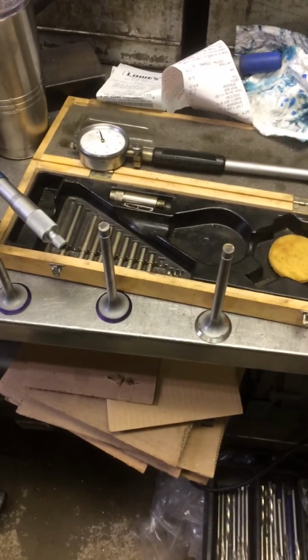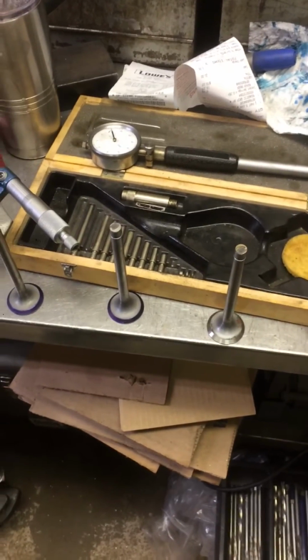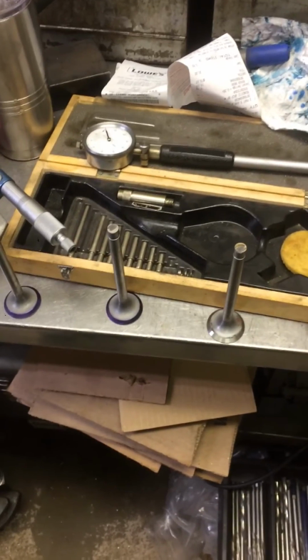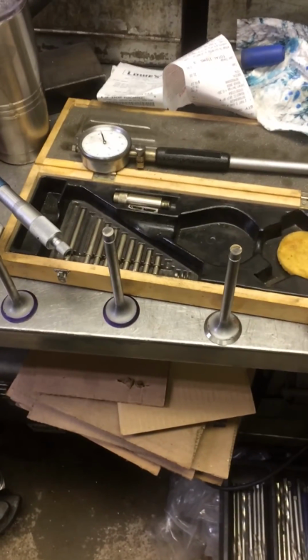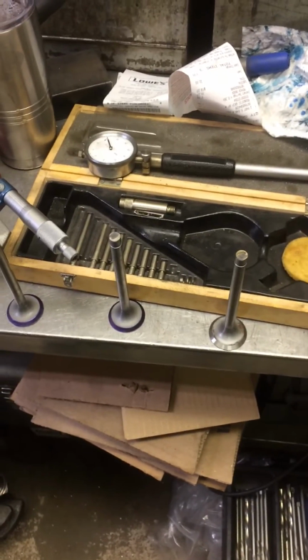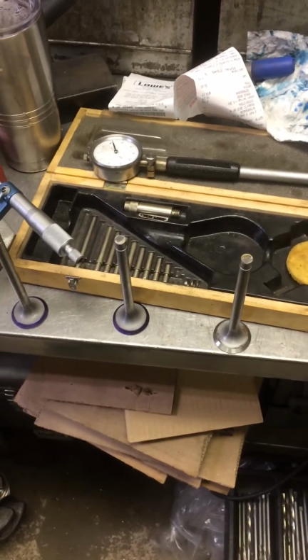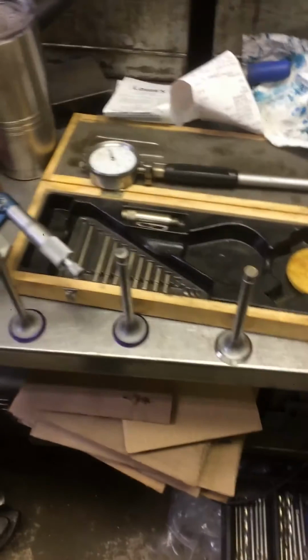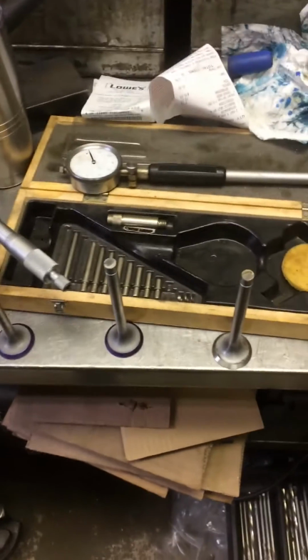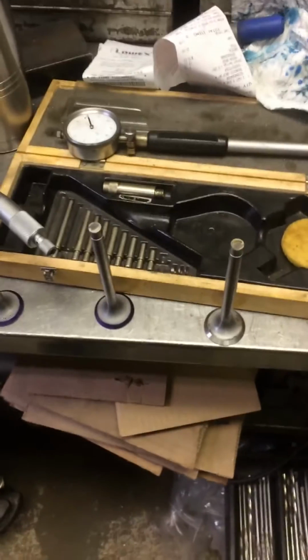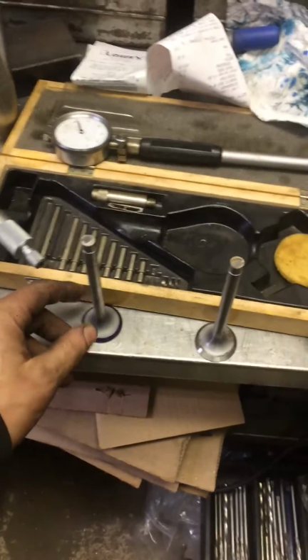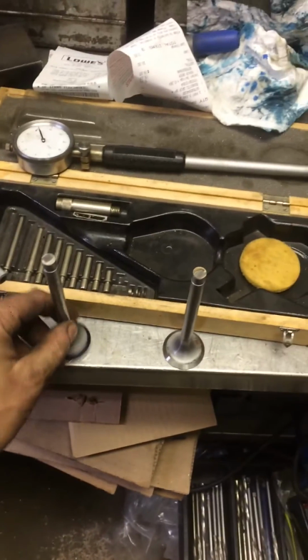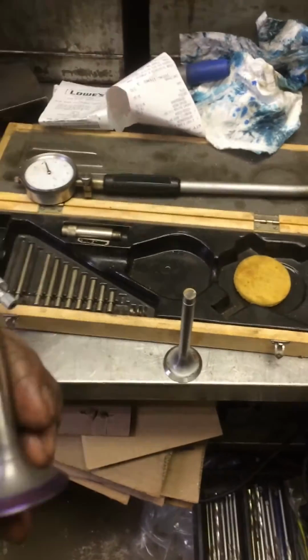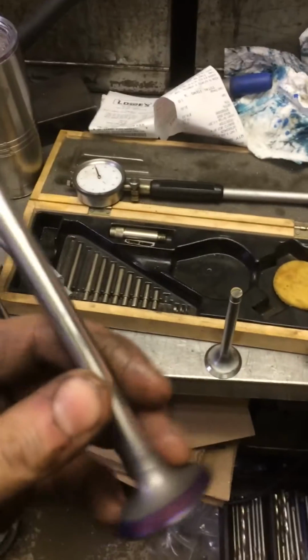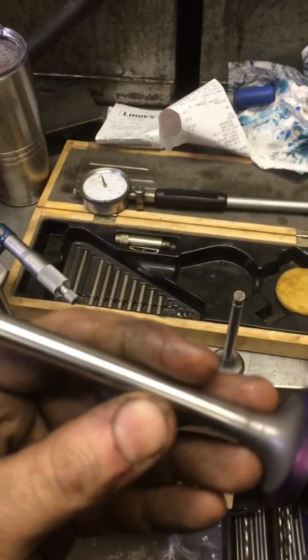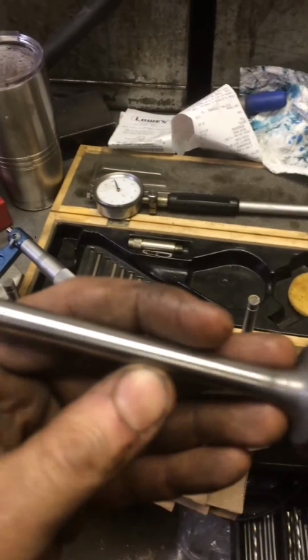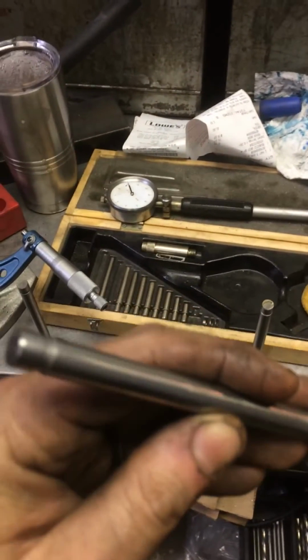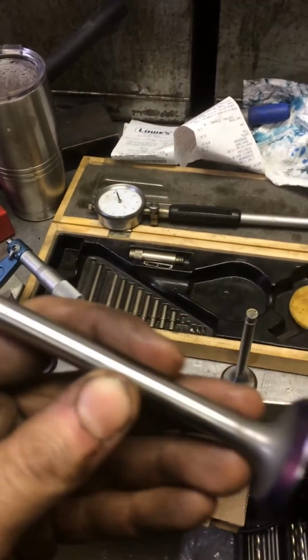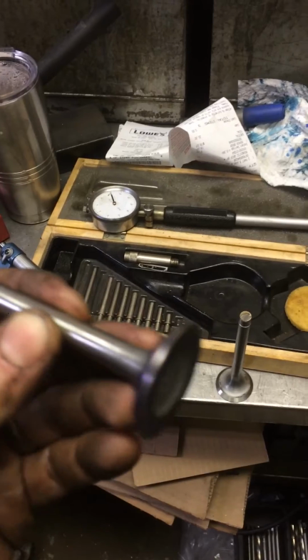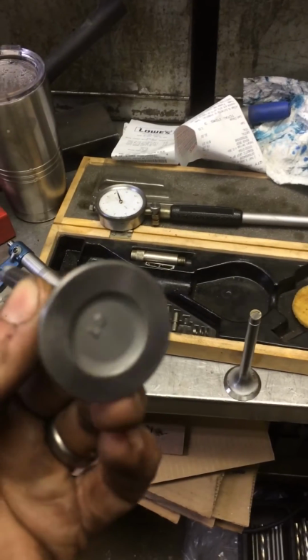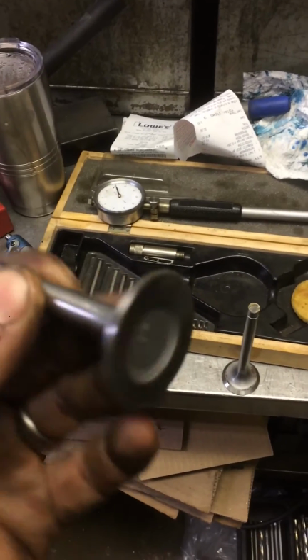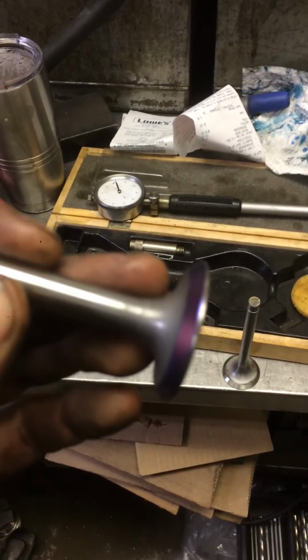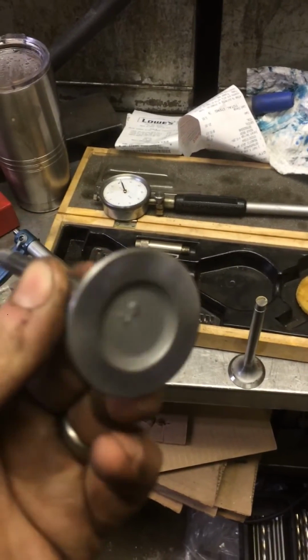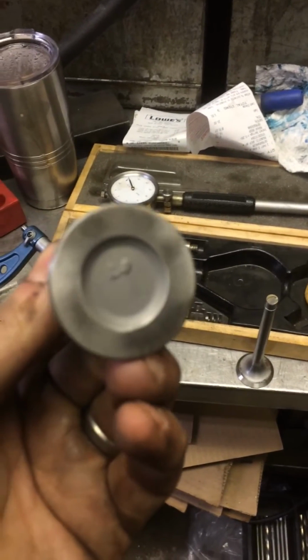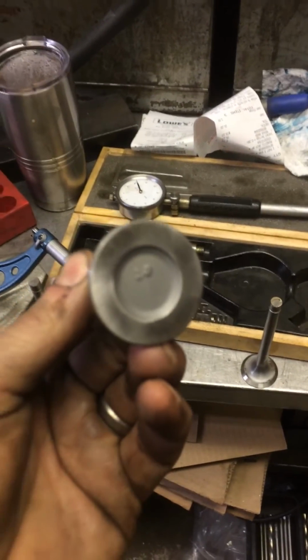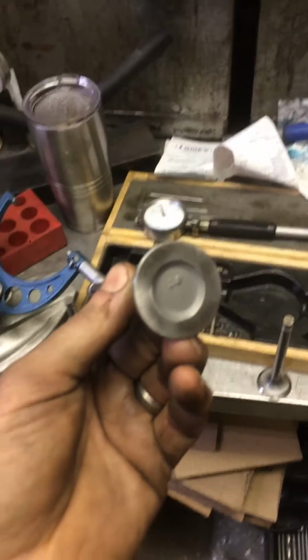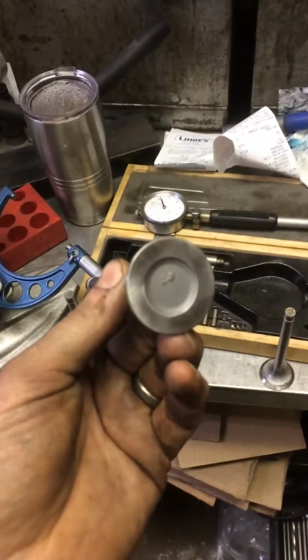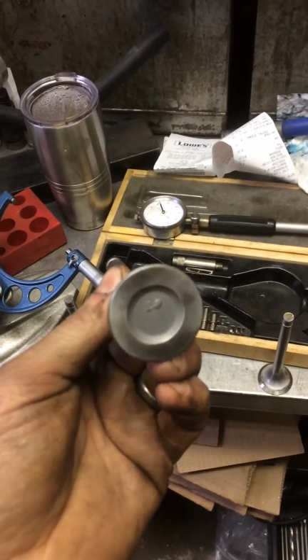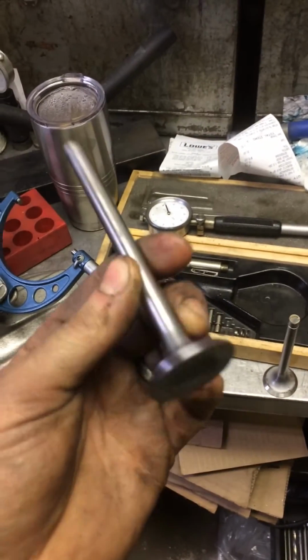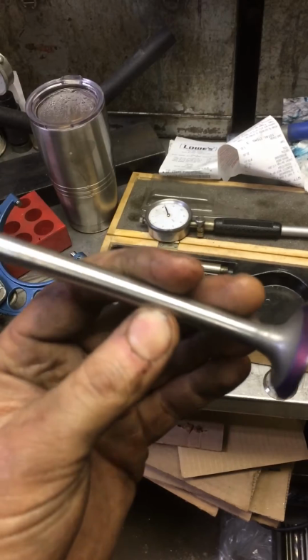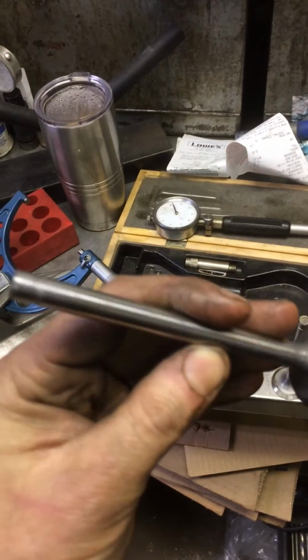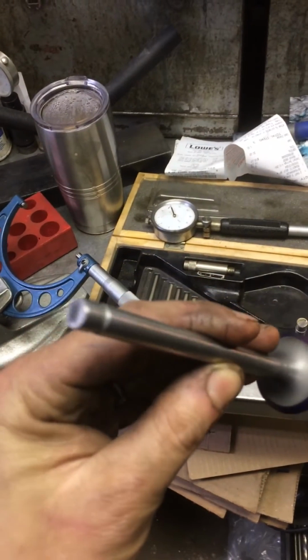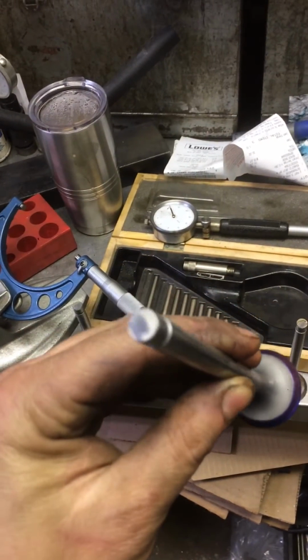After I polish the stems with 1500 grit on the drill press, I will take the valves to the deburring wheel — it's like a polisher. I'll just give them a quick polish. I polish the margin, and the stem just evens it out.